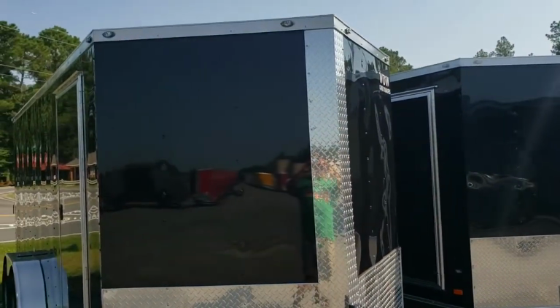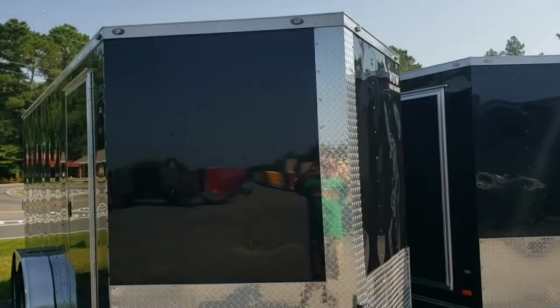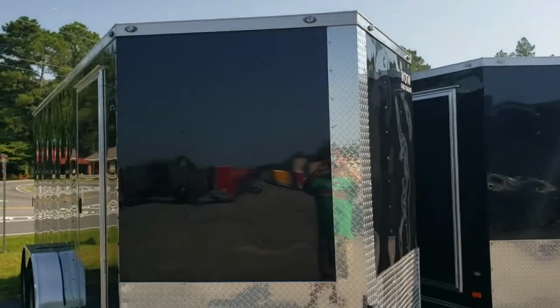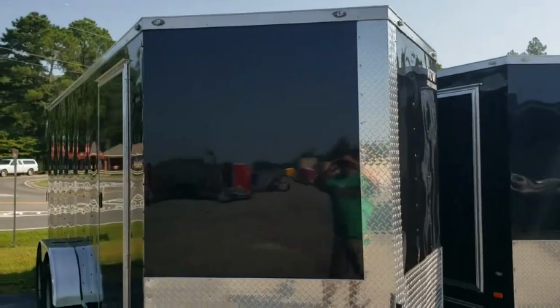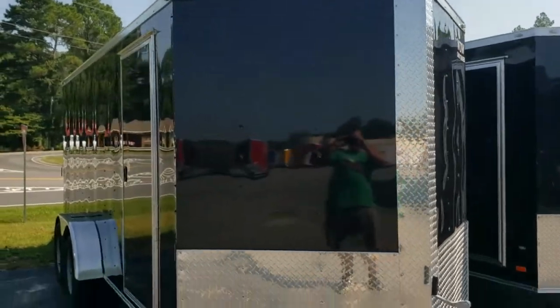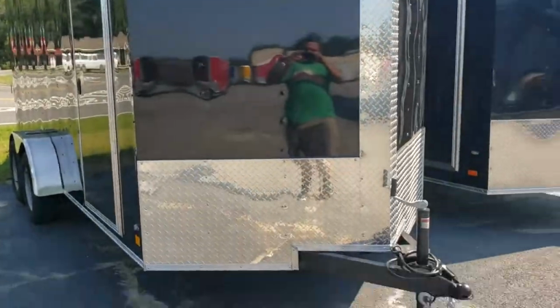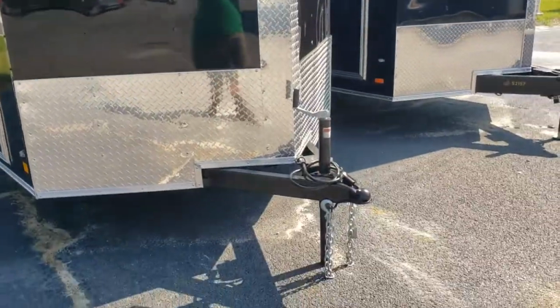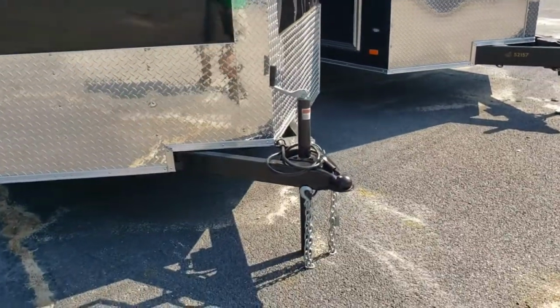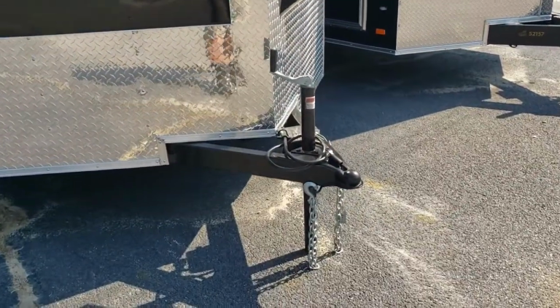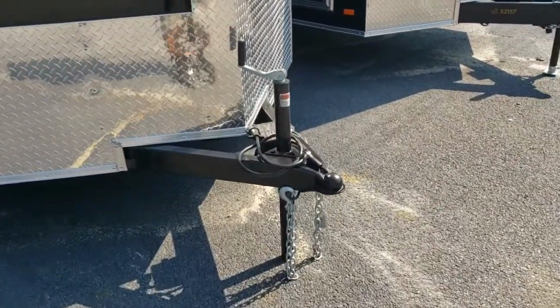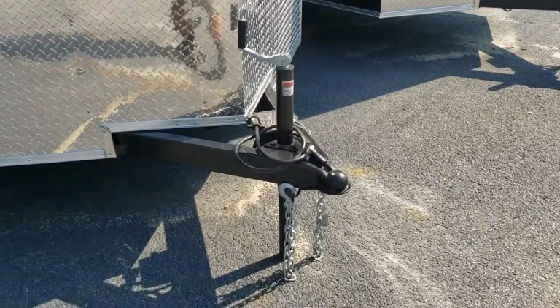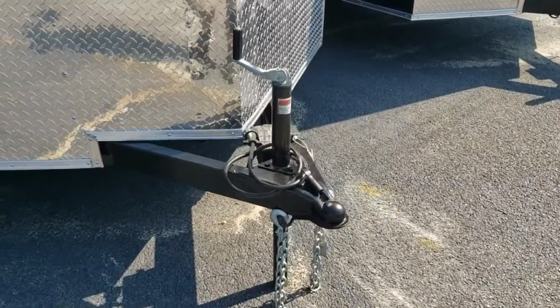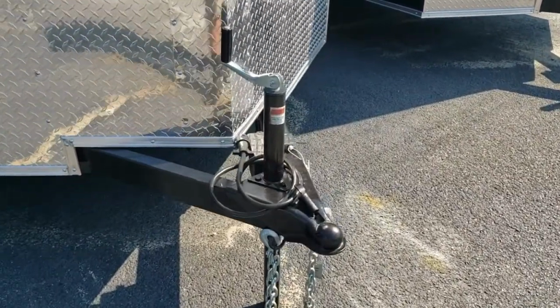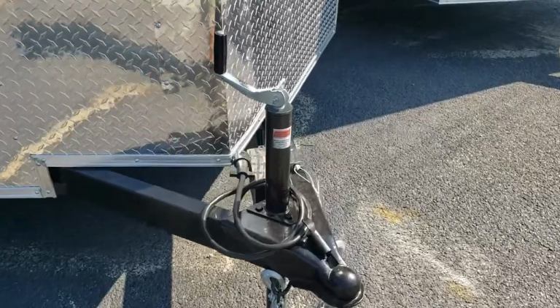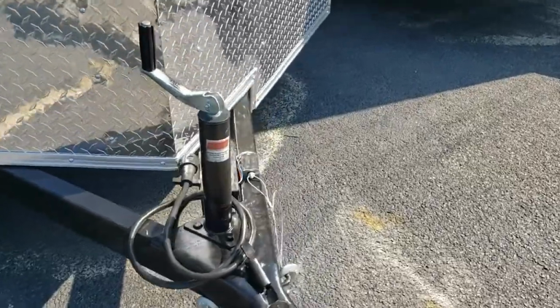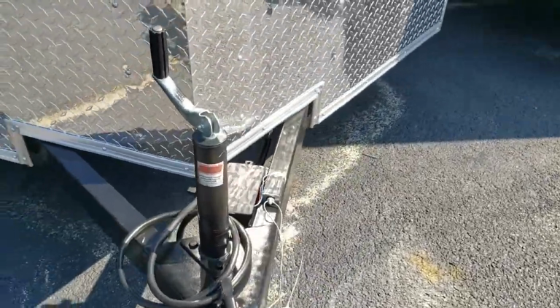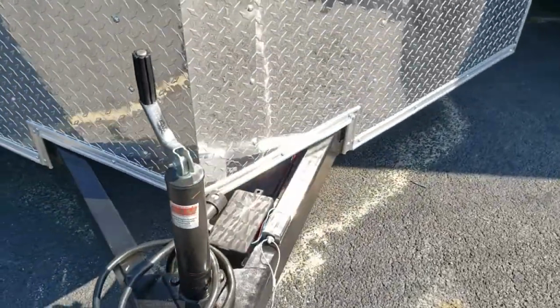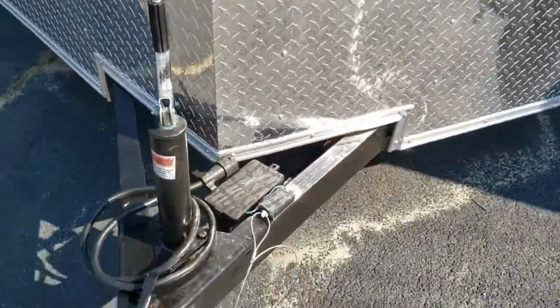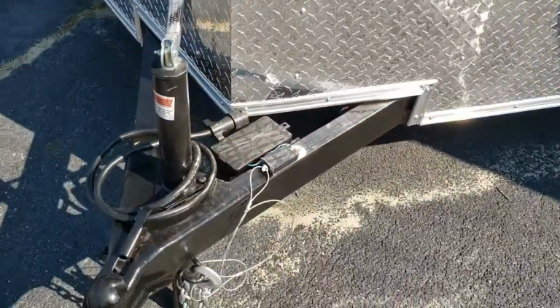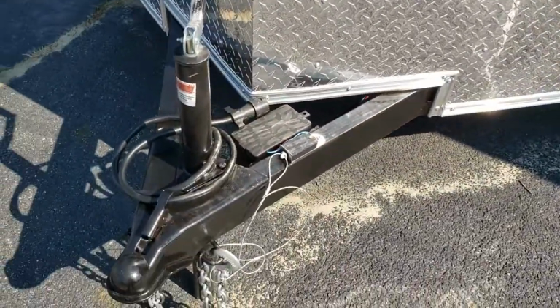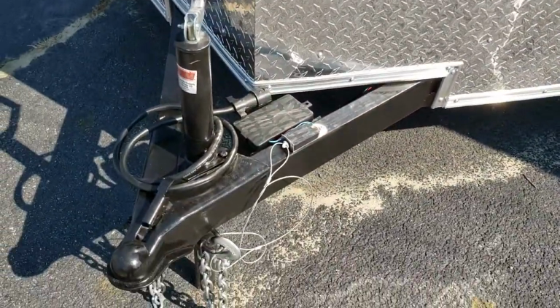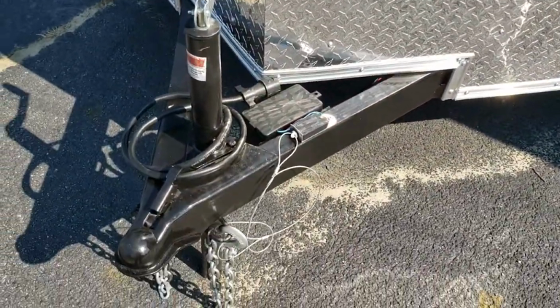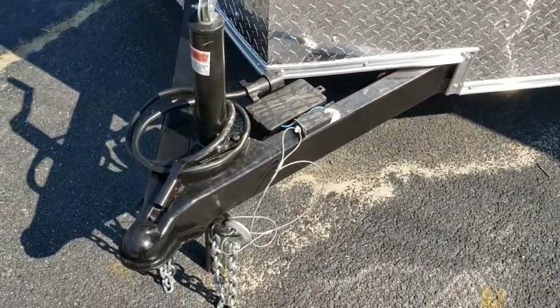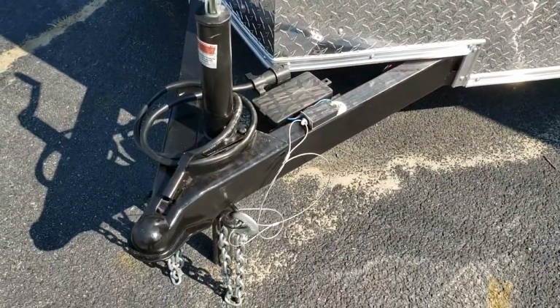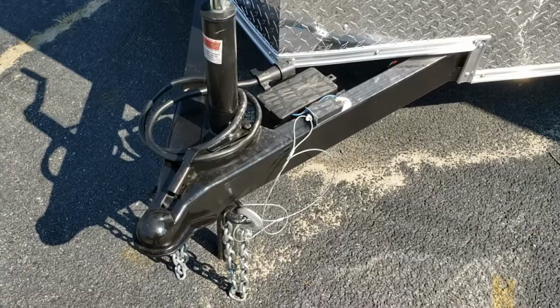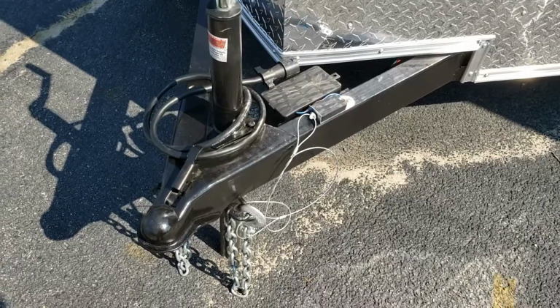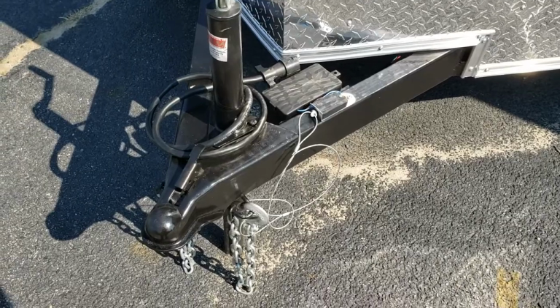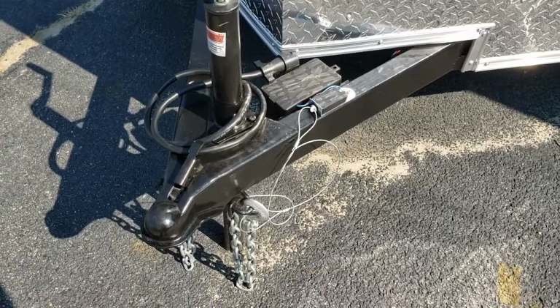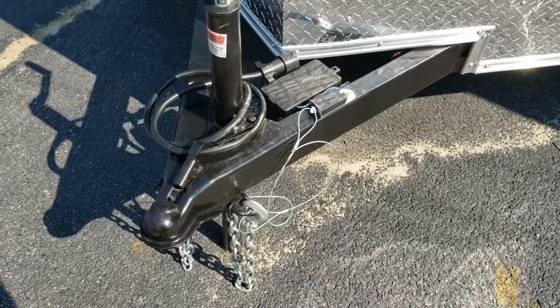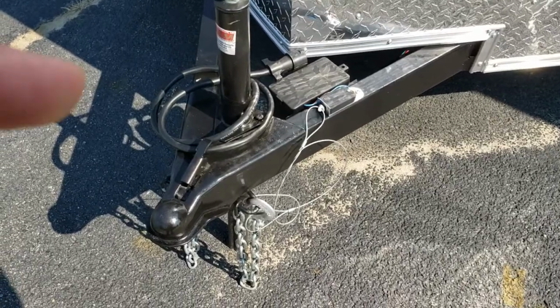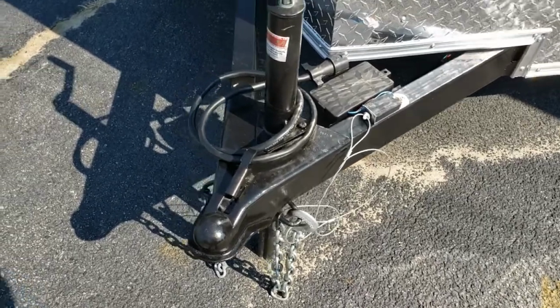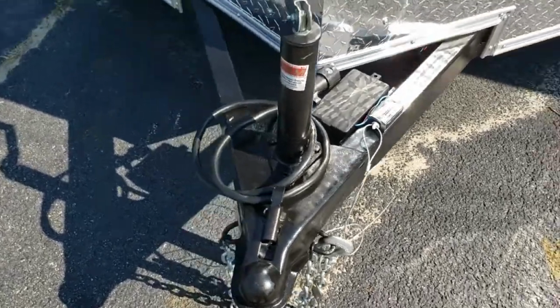24 inch stone guard on the vinyl and of course the center strip as well. All LED markers and tail lights. 2 and 5/16 inch ball. The jack will come with a sand foot as well, and it has a safety breakaway system for the electric brakes that's on both axles and a 7-way dormant plug.